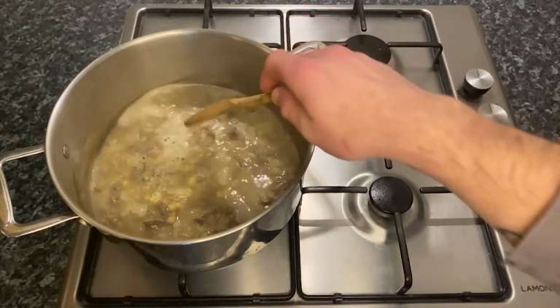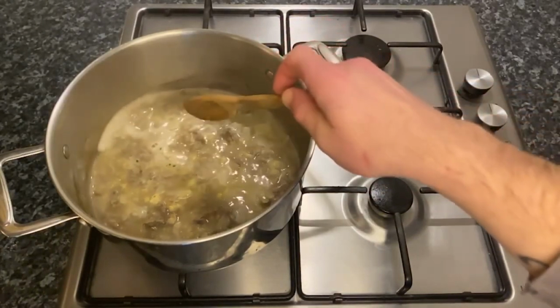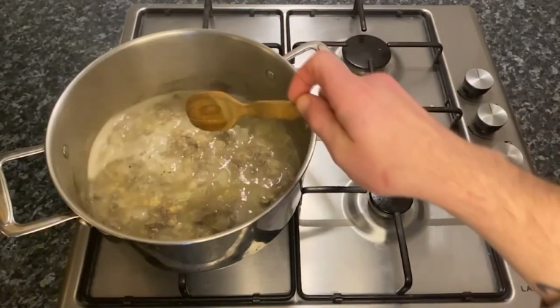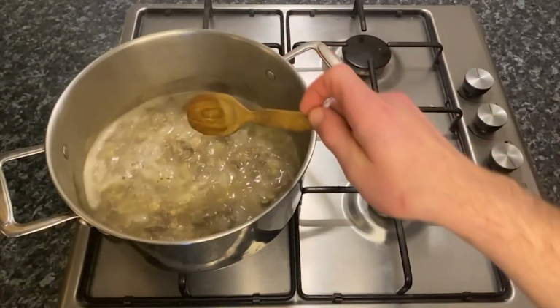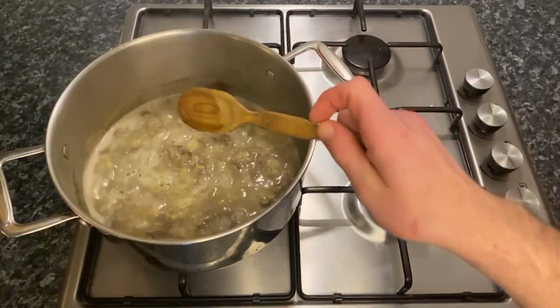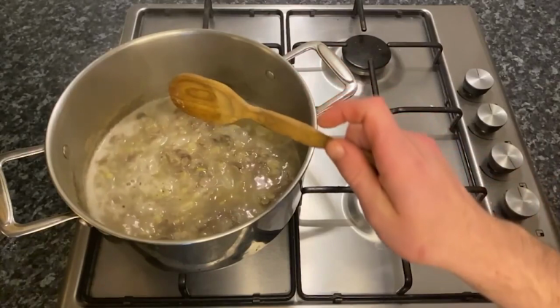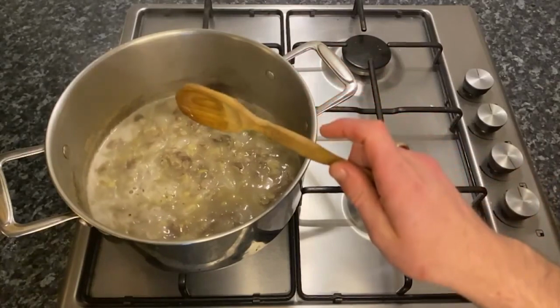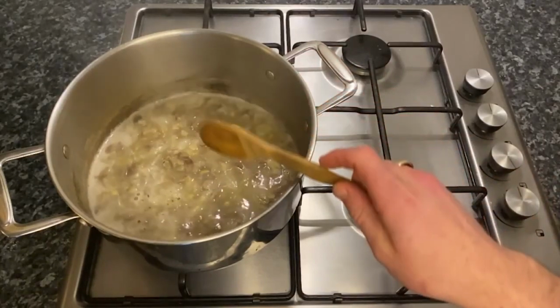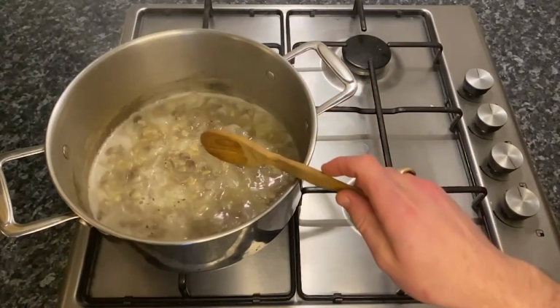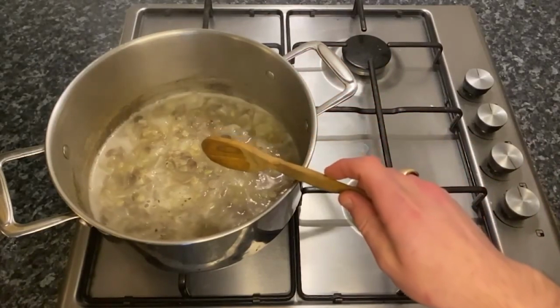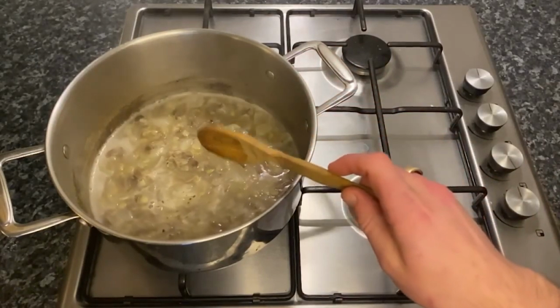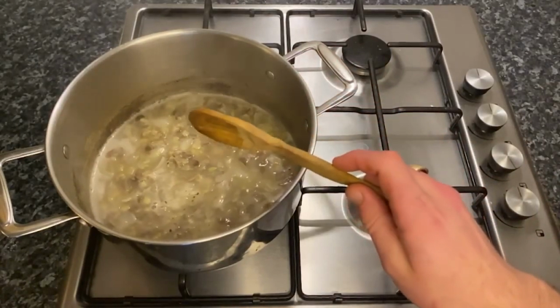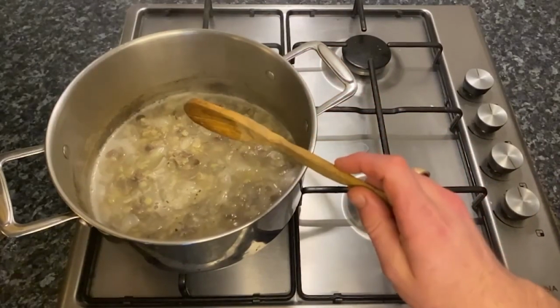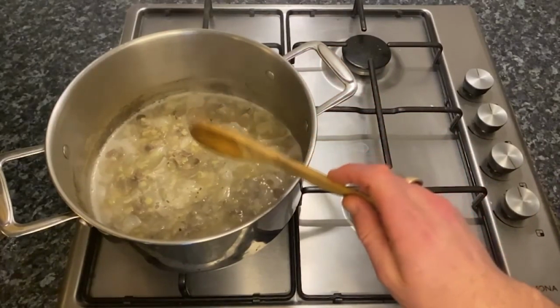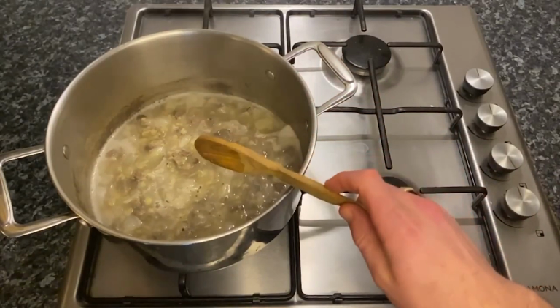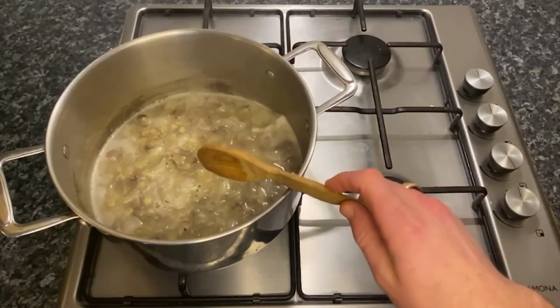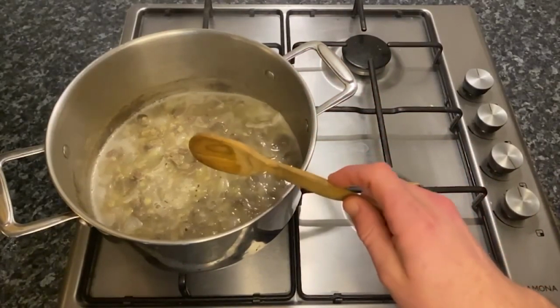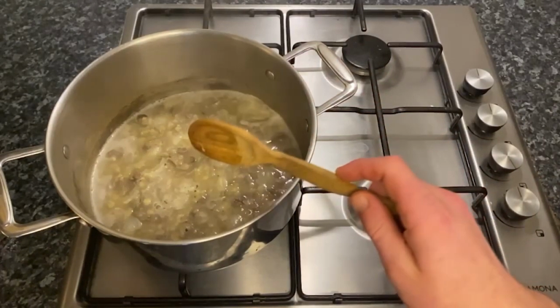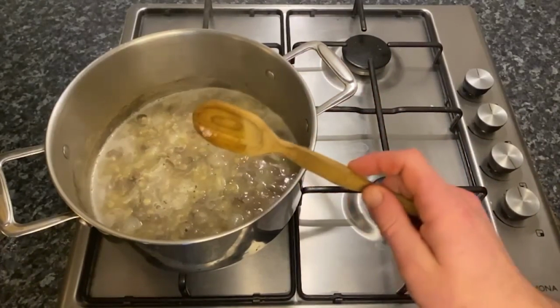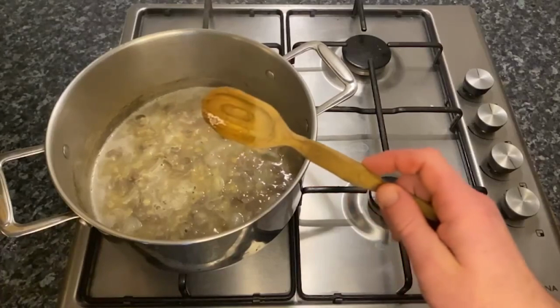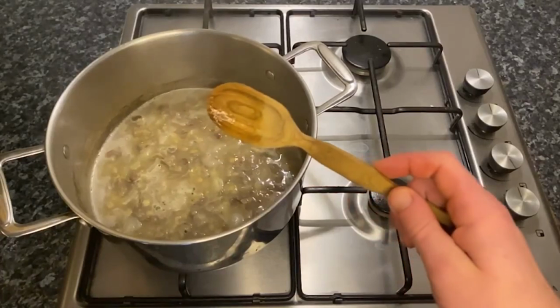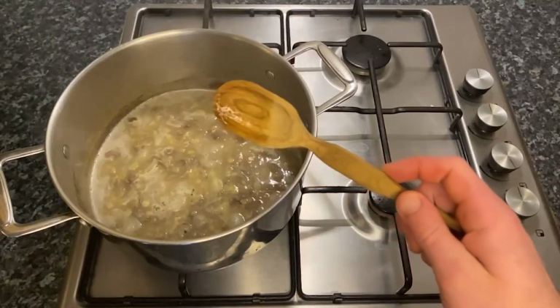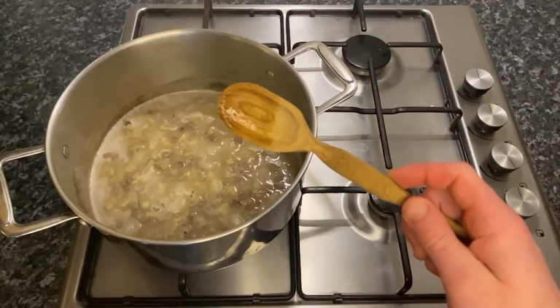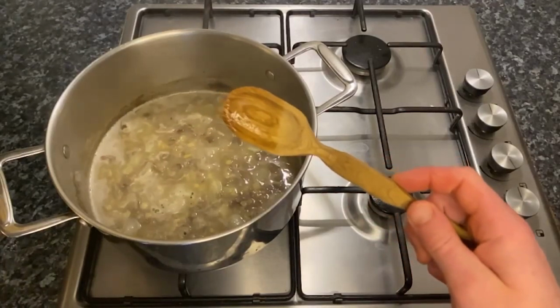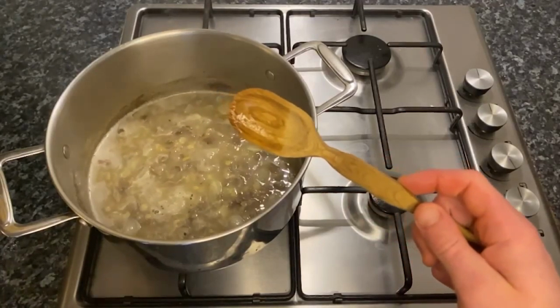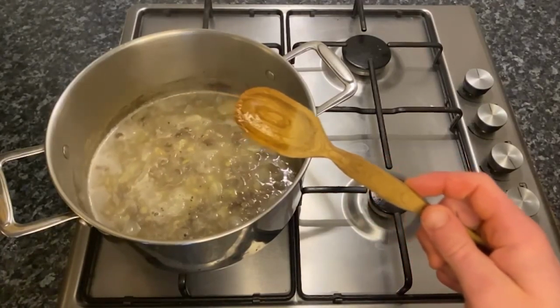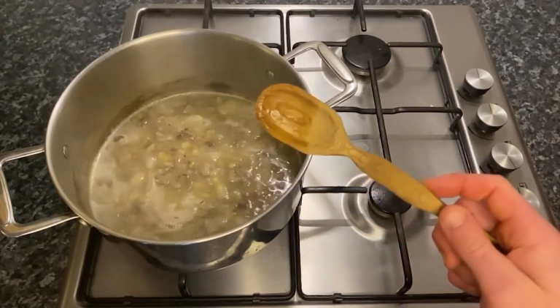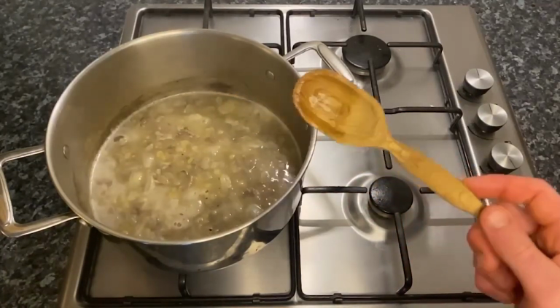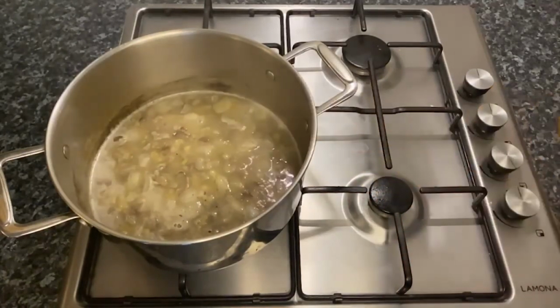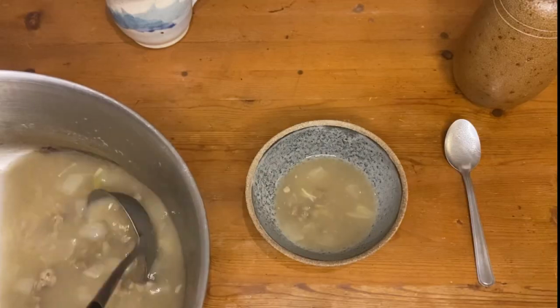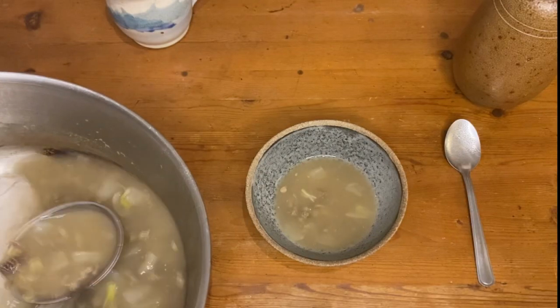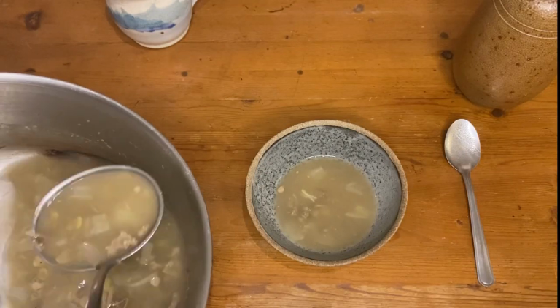Individually, none of the ingredients used here are particularly offensive and this makes it hard to convey just how bad the soup tasted. But I promise, it really is foul, tasting like an unpleasant concoction of vaguely beefy seawater.